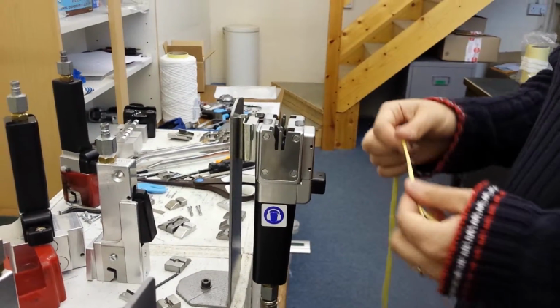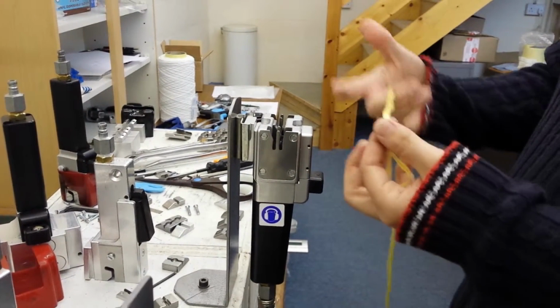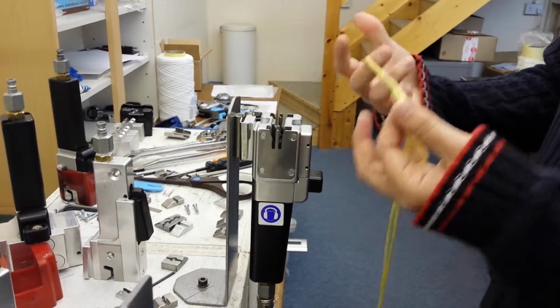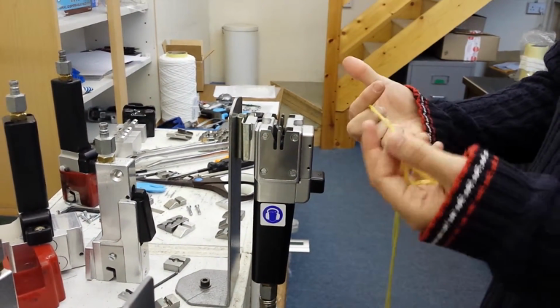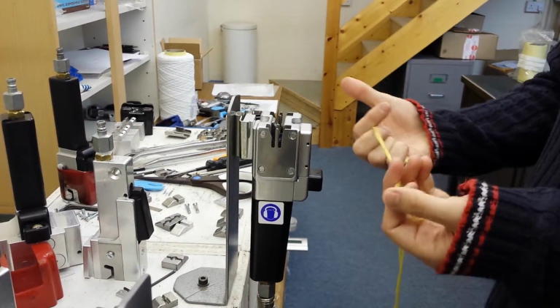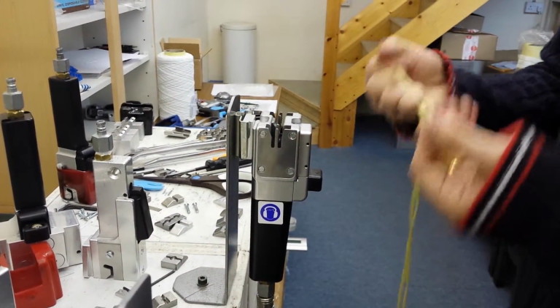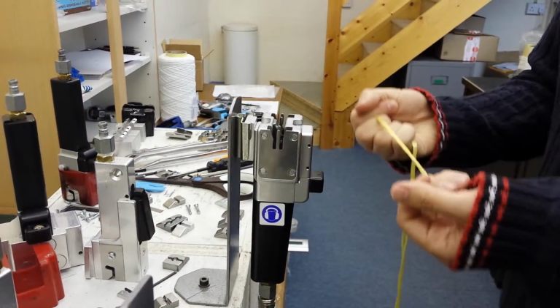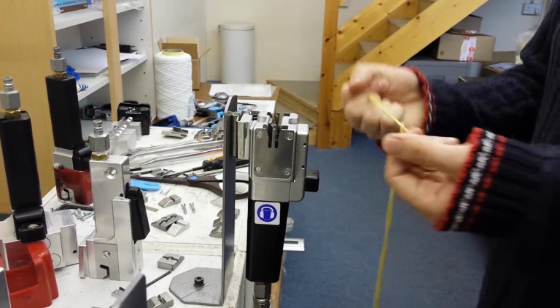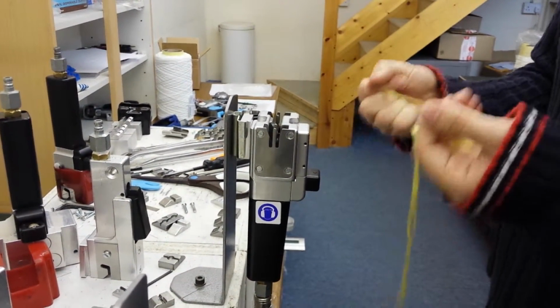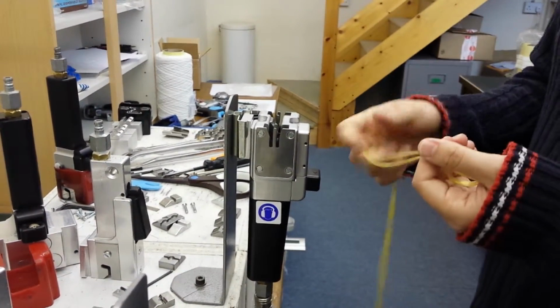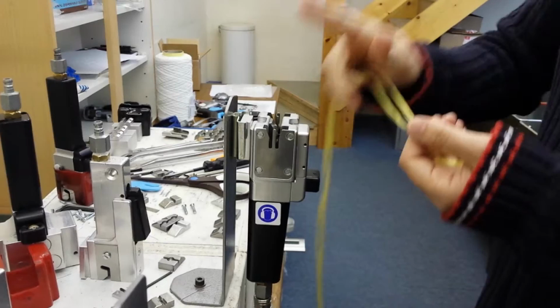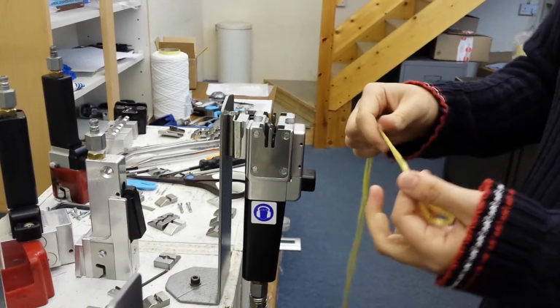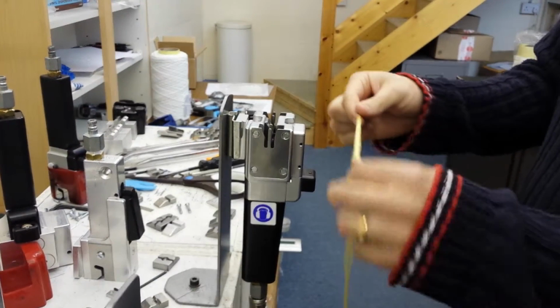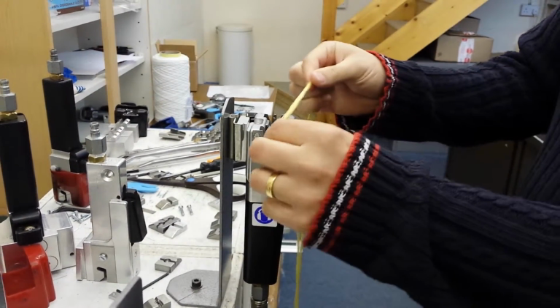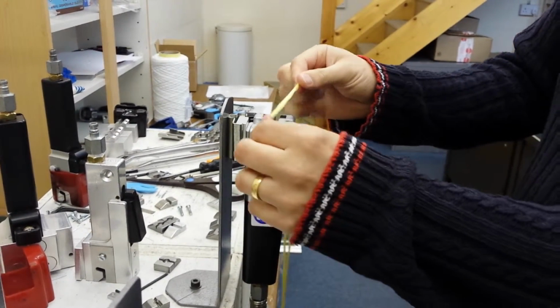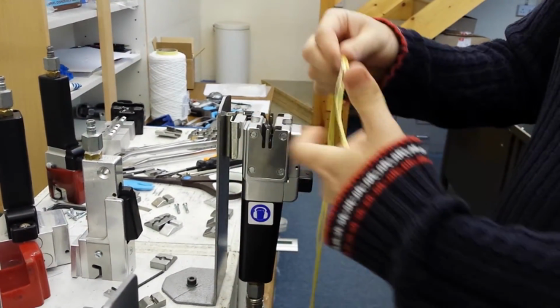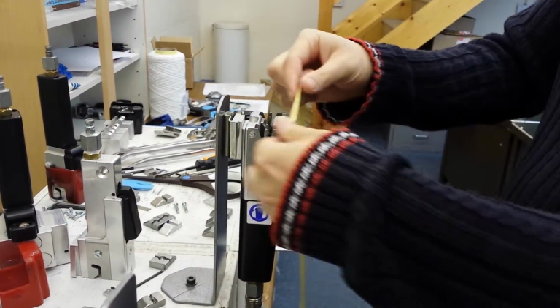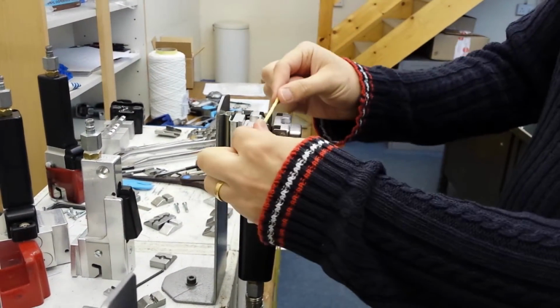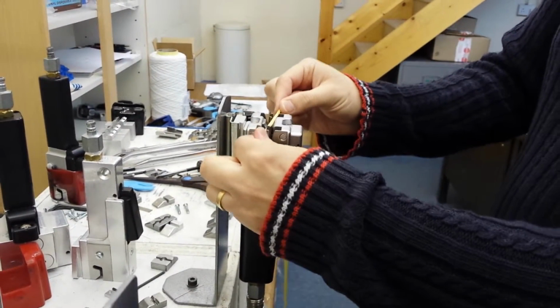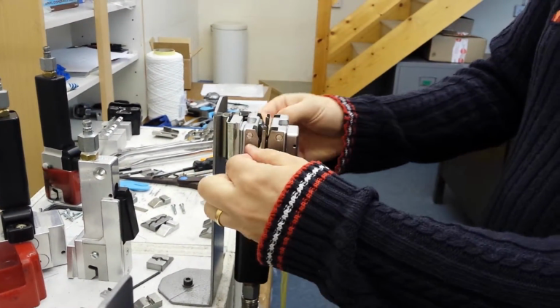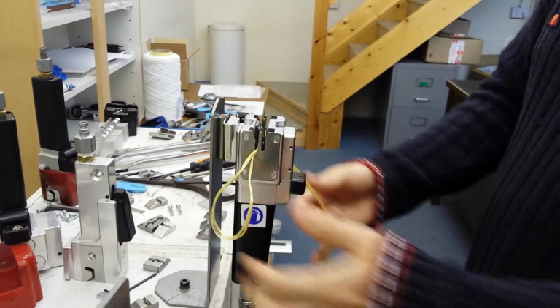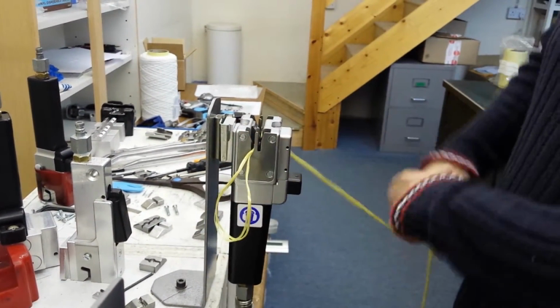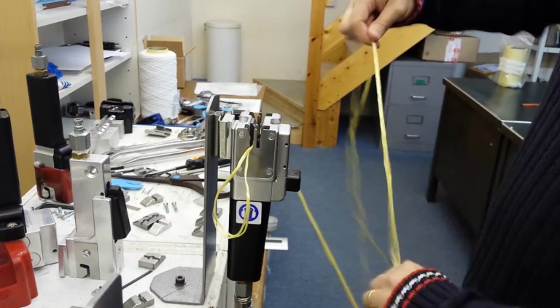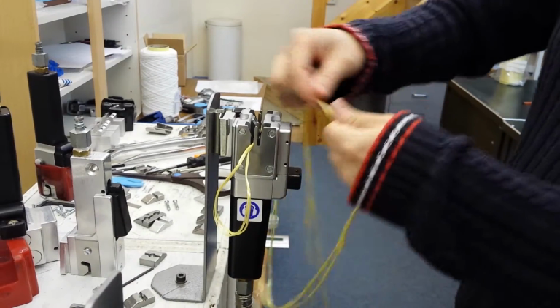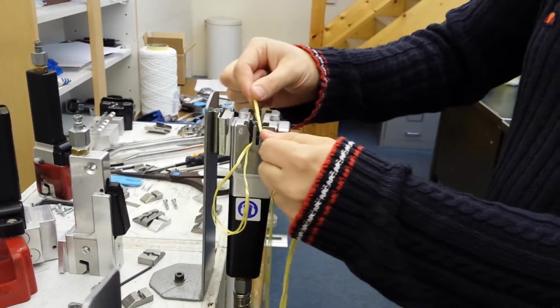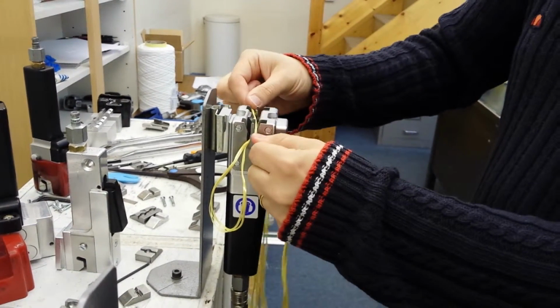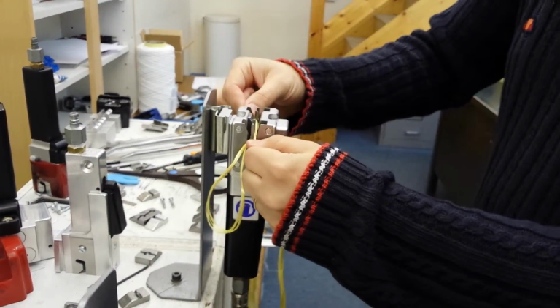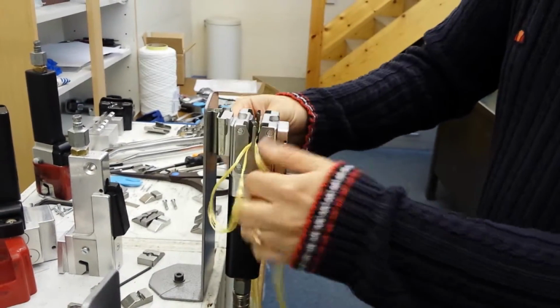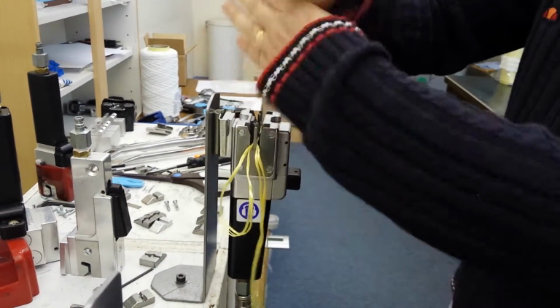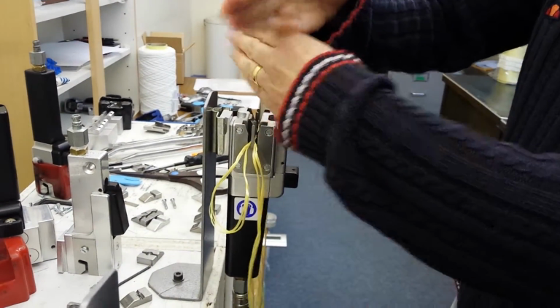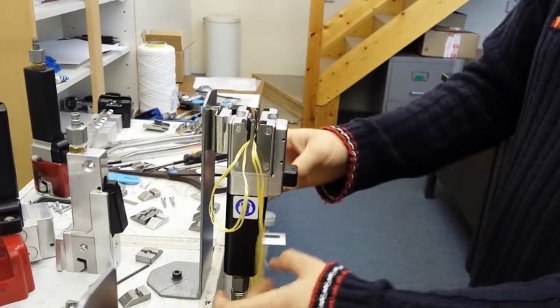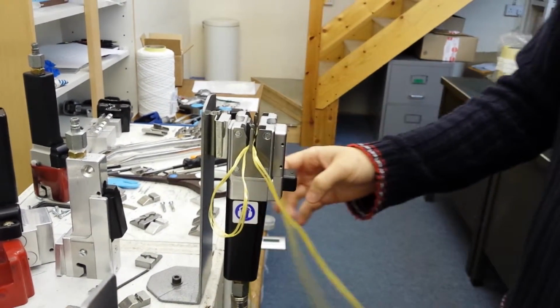This is the splice demonstration on 10,000 denier Kevlar. This is the model 111 with automatic cutting. You place the yarns in a criss-cross fashion until you hear it go into the clamp. It's like an egg shape.